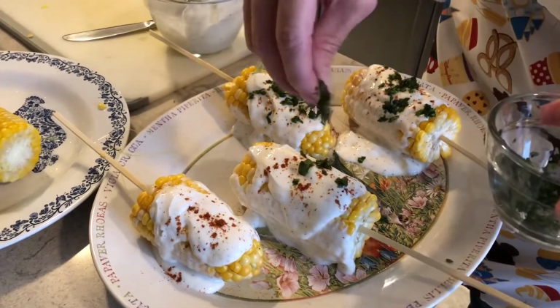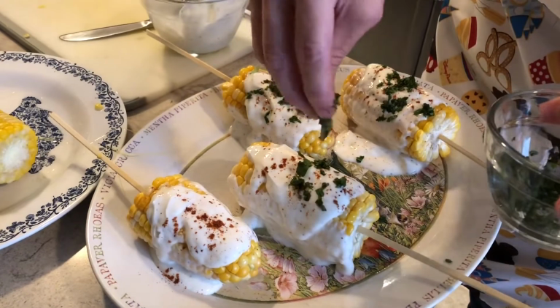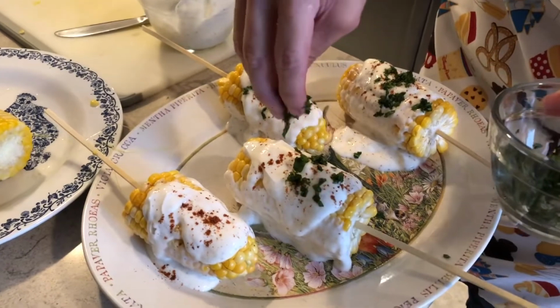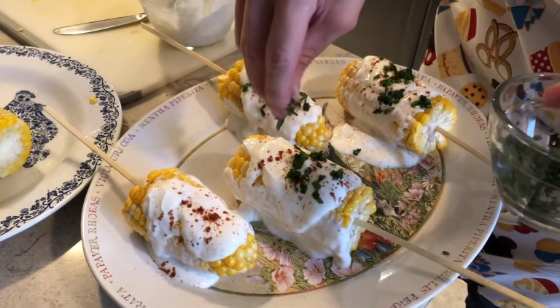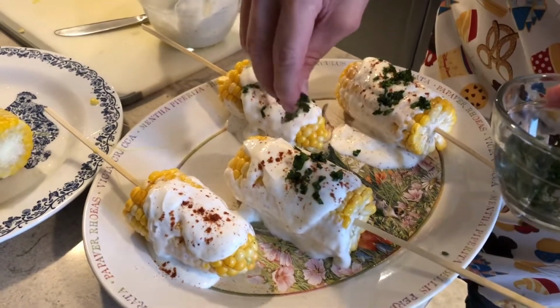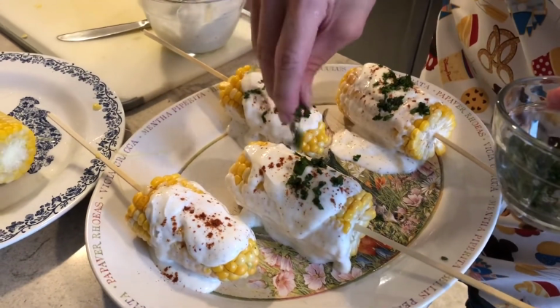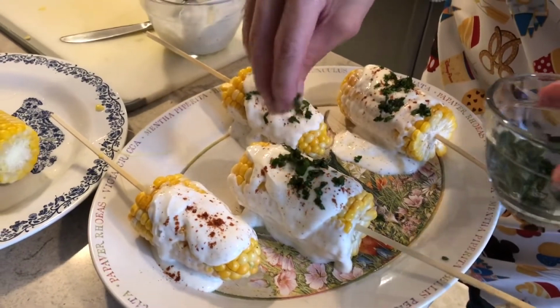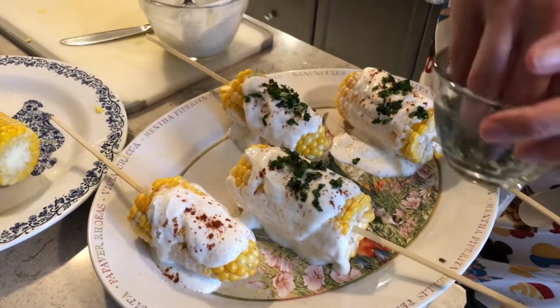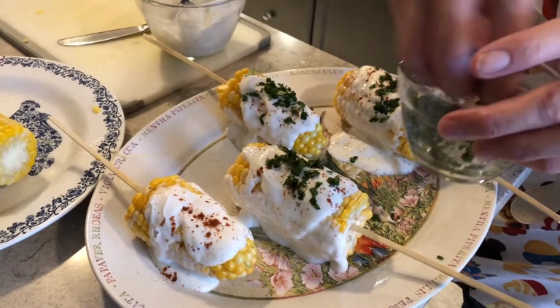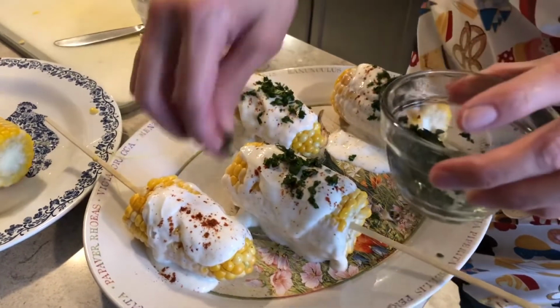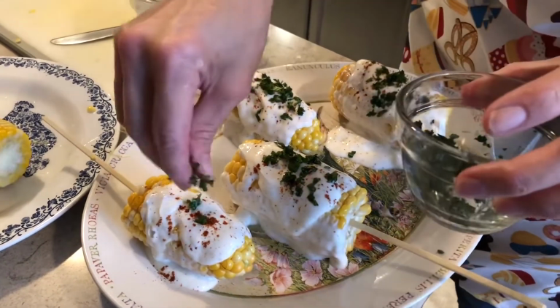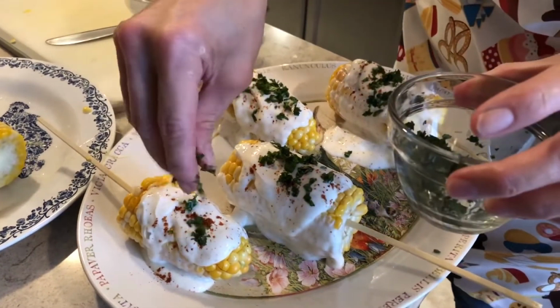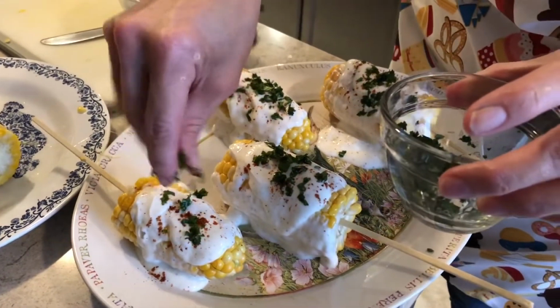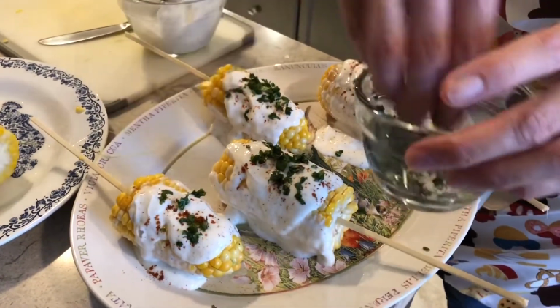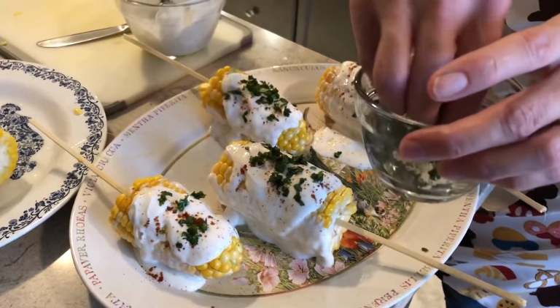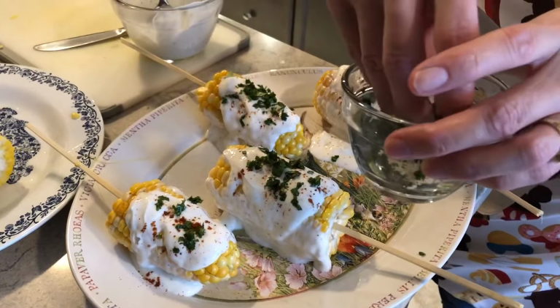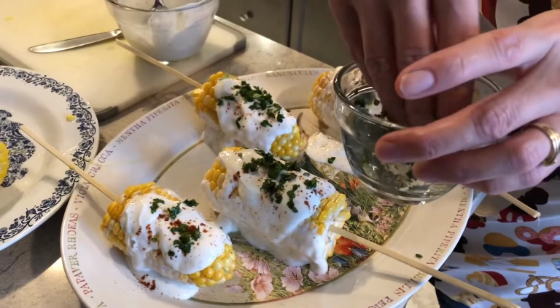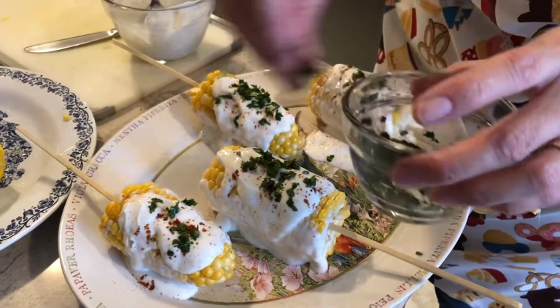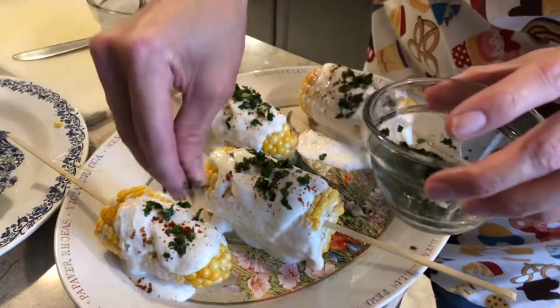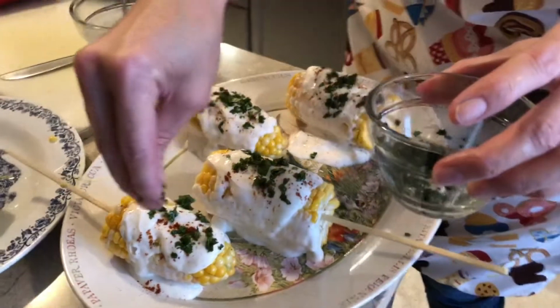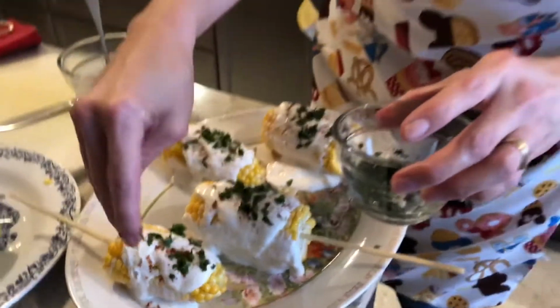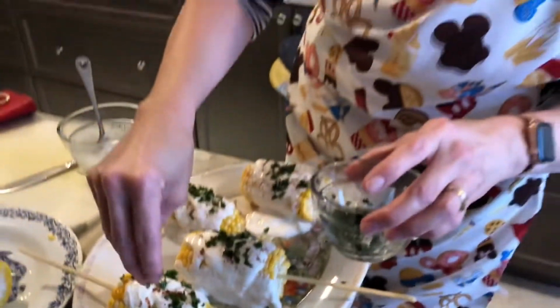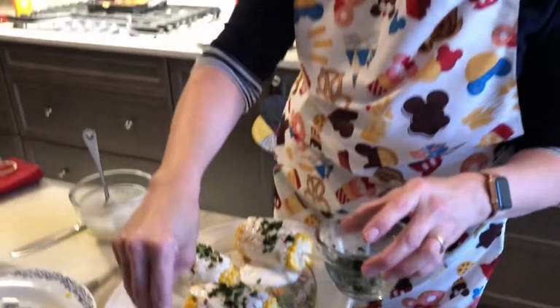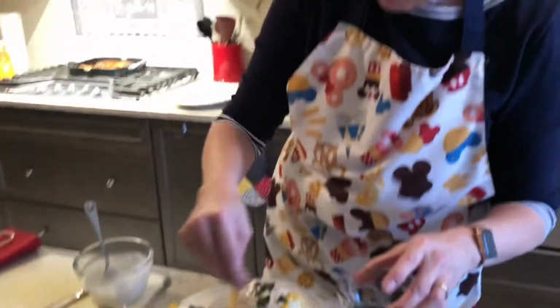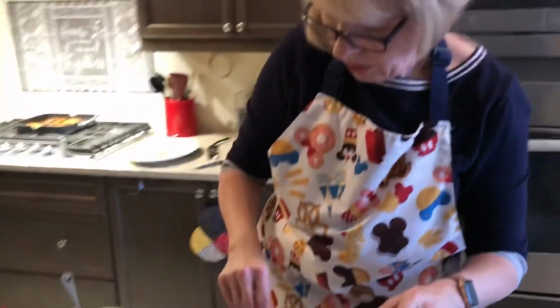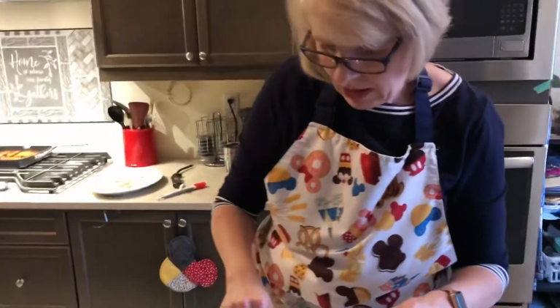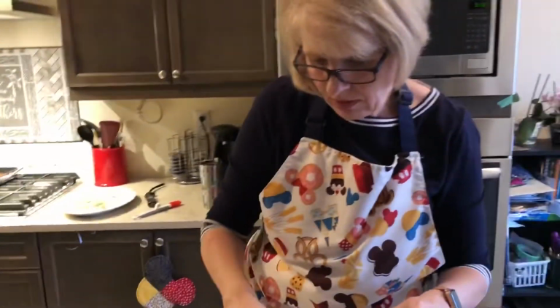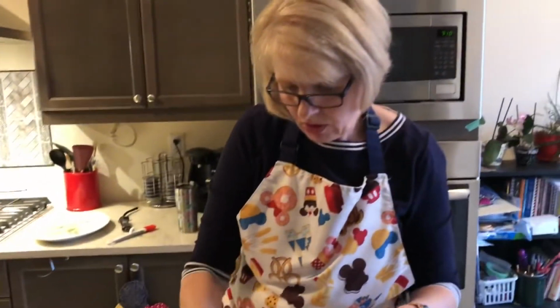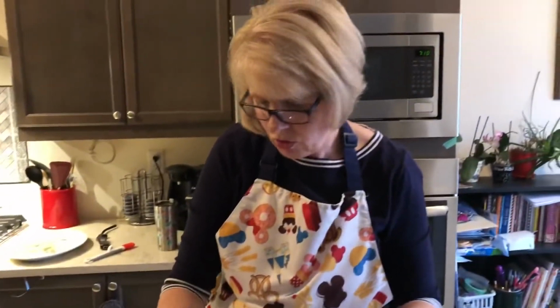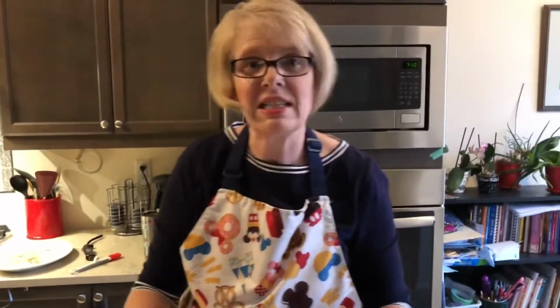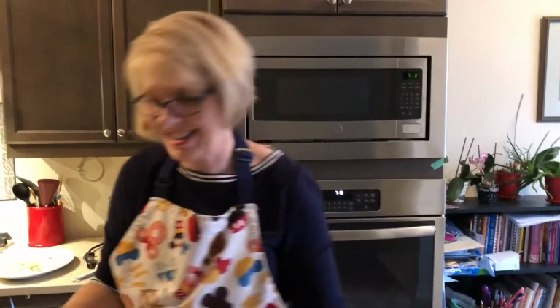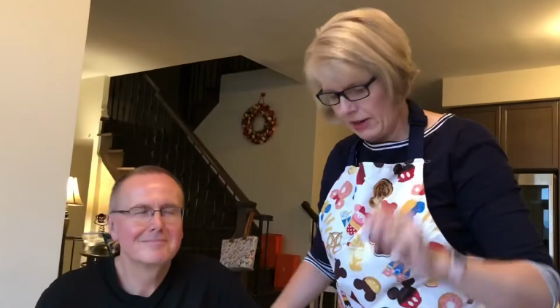Are you looking forward to trying this, Peter? I certainly am — I'm hungry! We're having this with baked potatoes and steaks, so we'll be back in a minute for Peter's taste test.